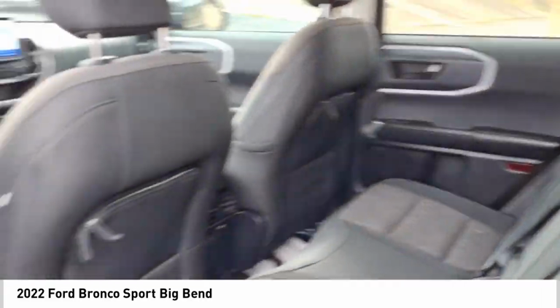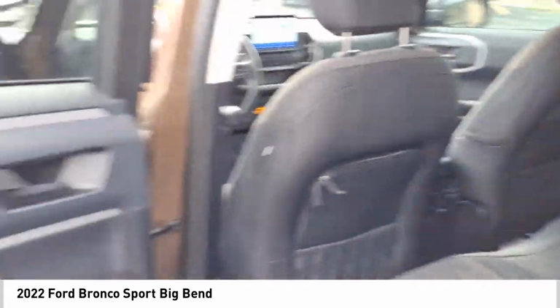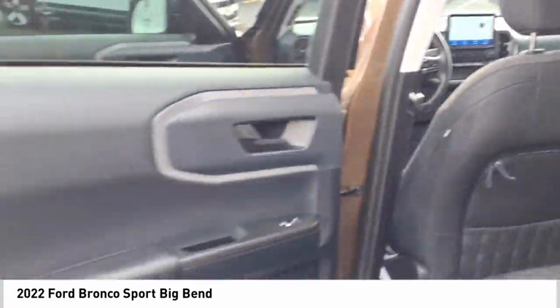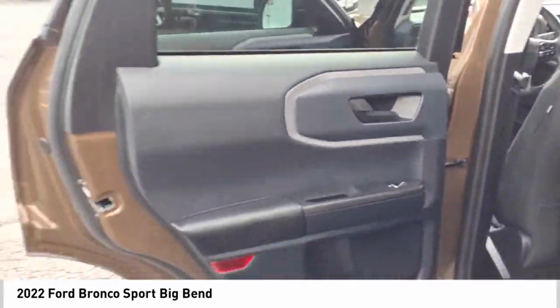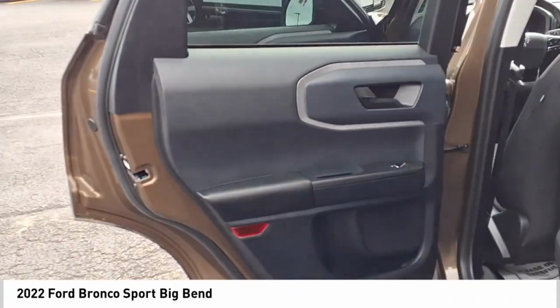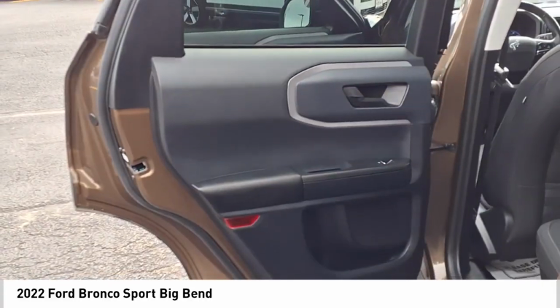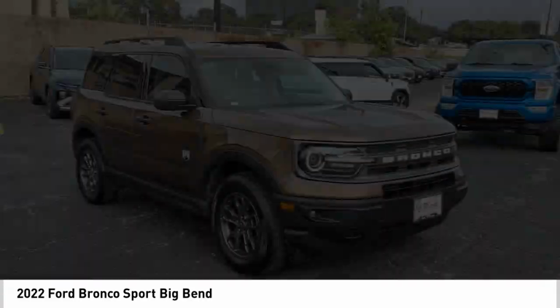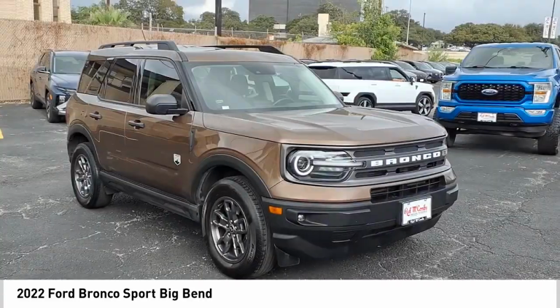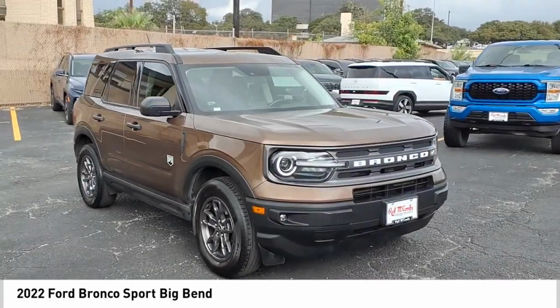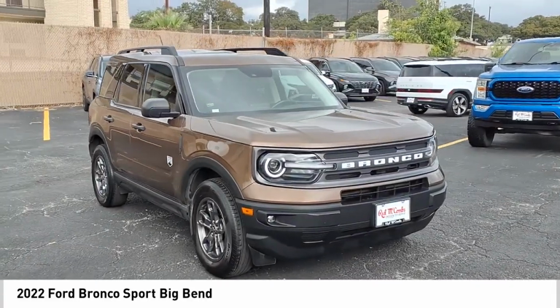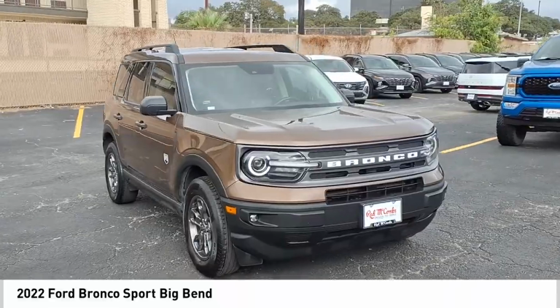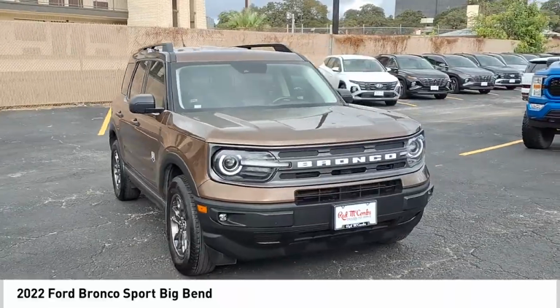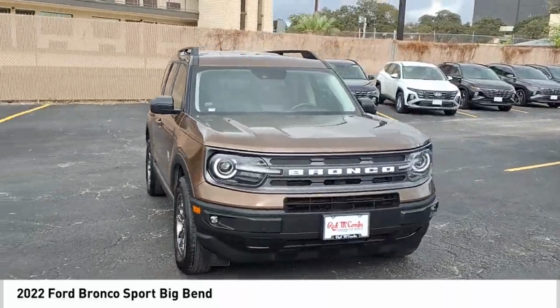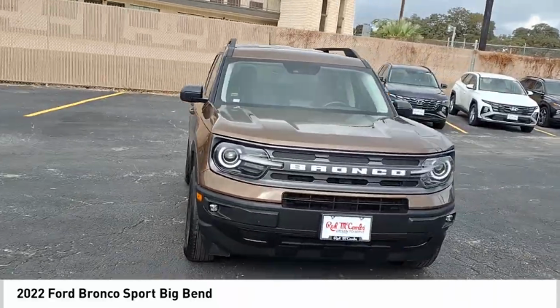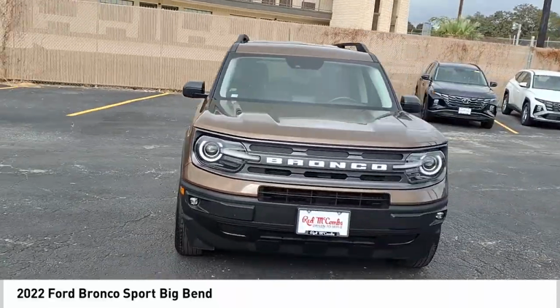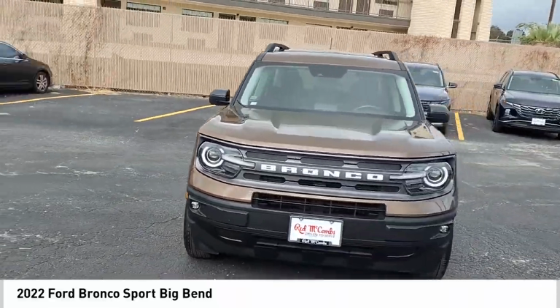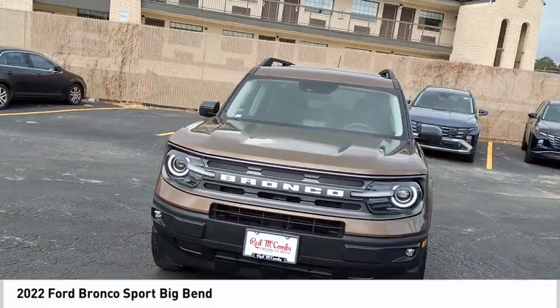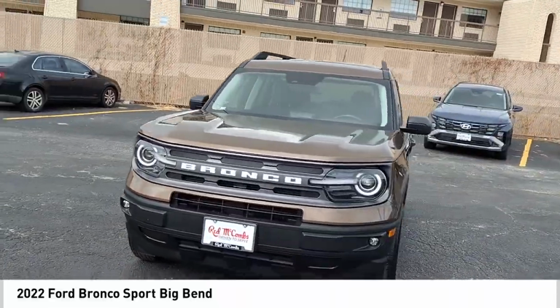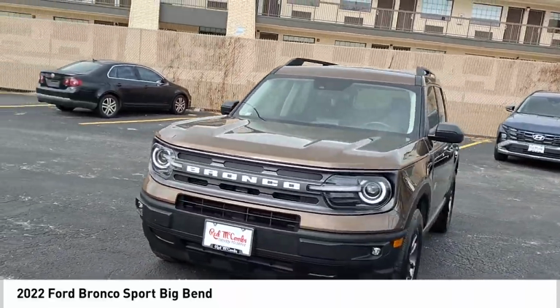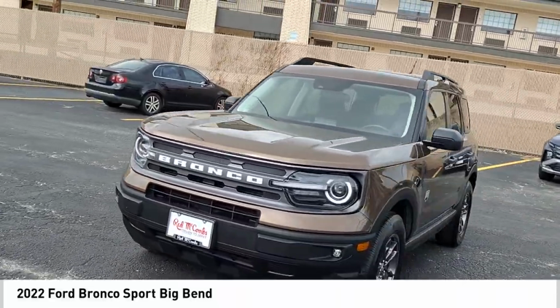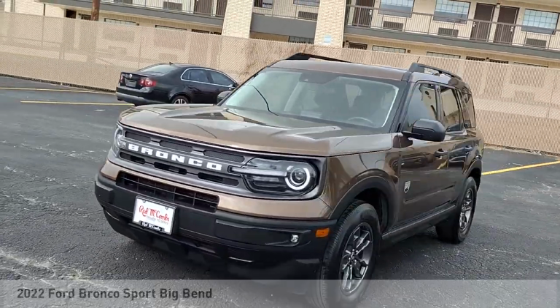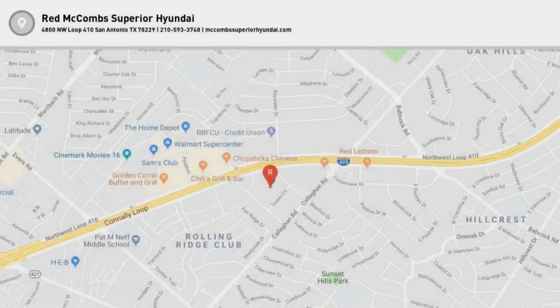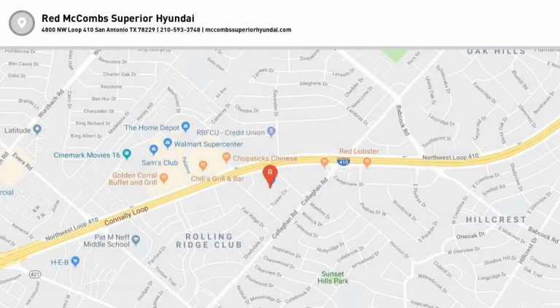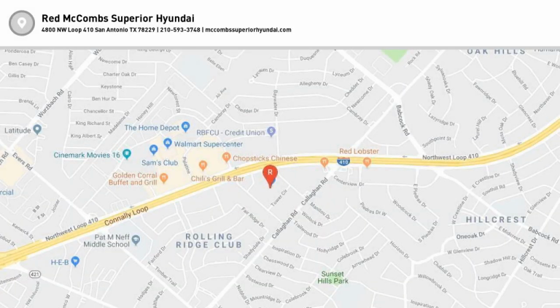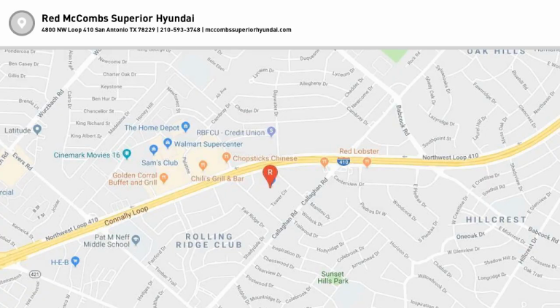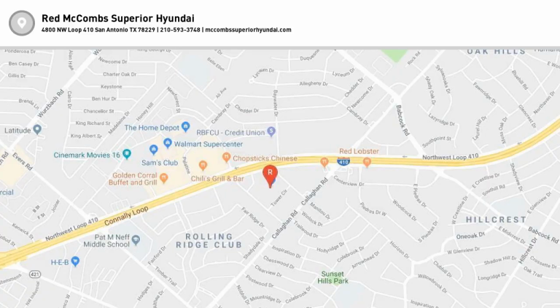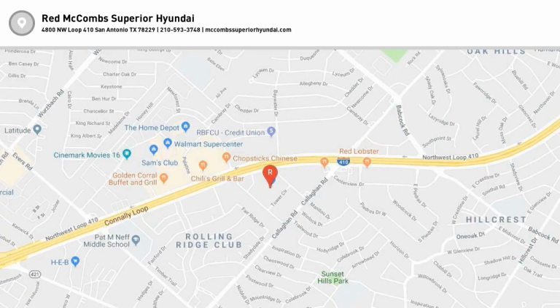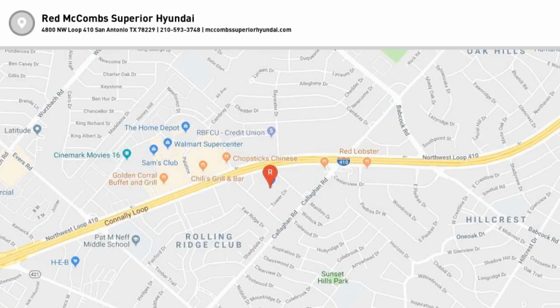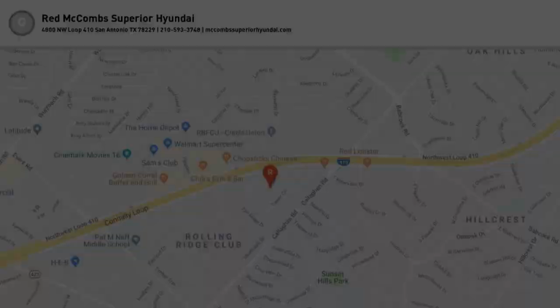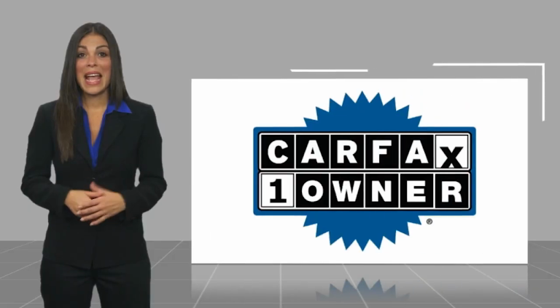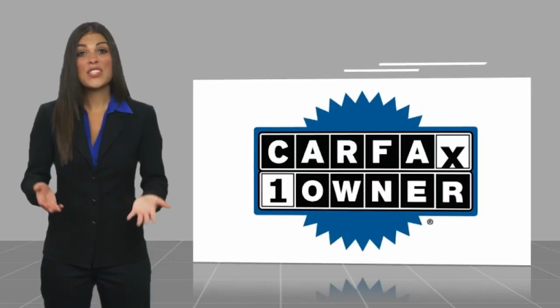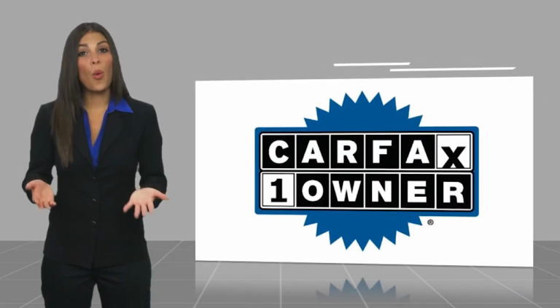Drive away with a great deal on this vehicle — call or stop in today. This is a one-owner vehicle.